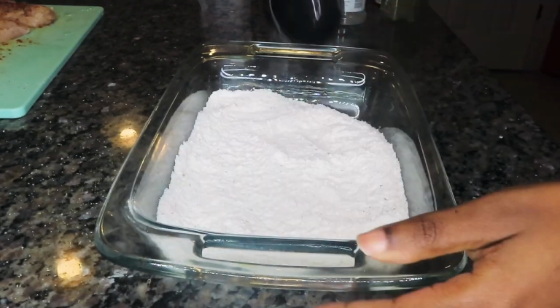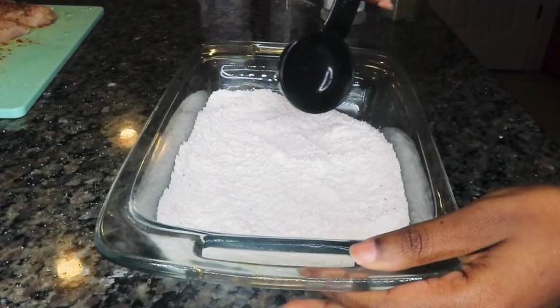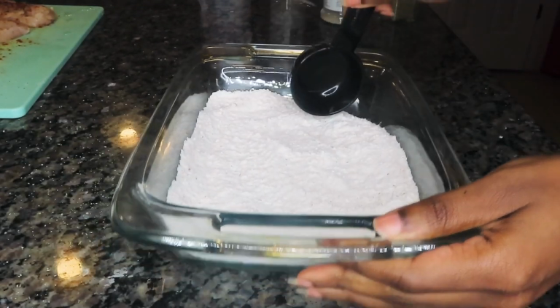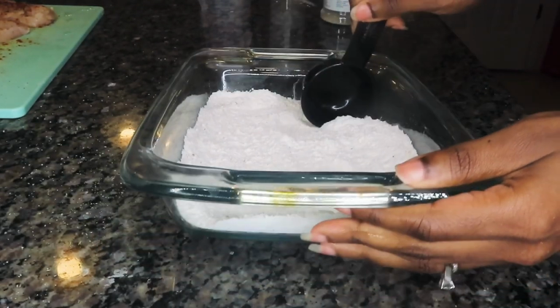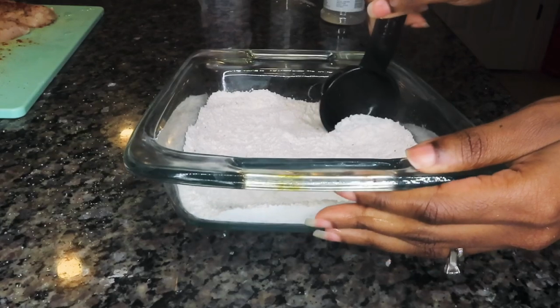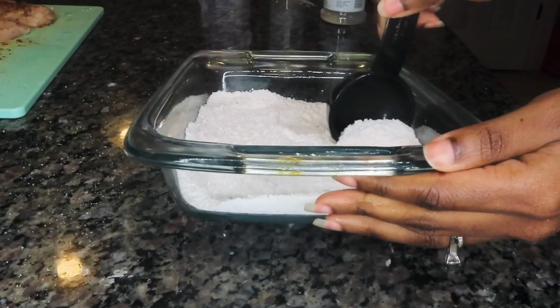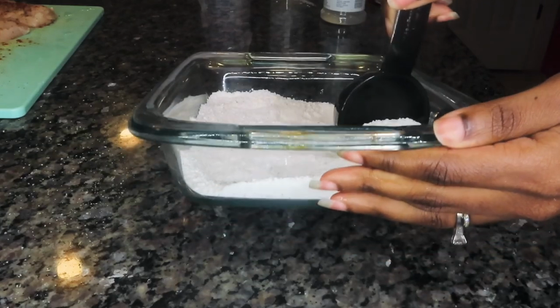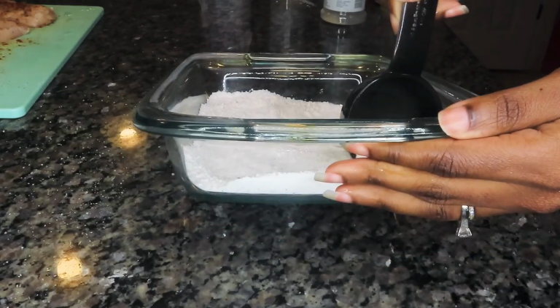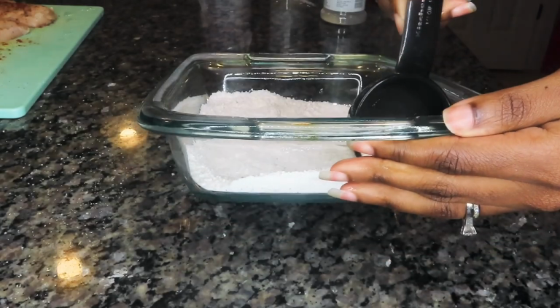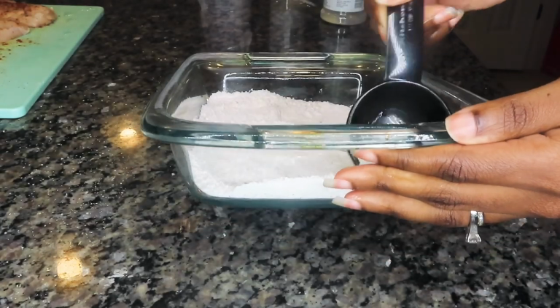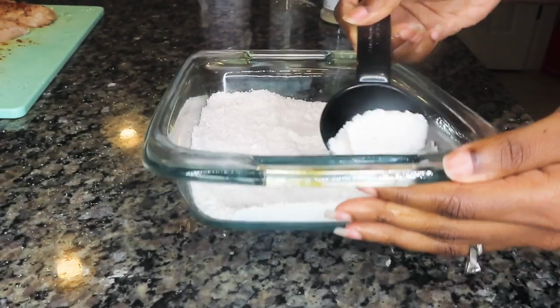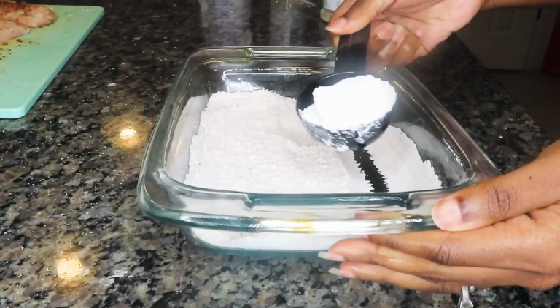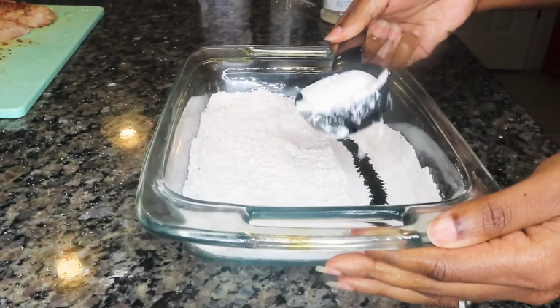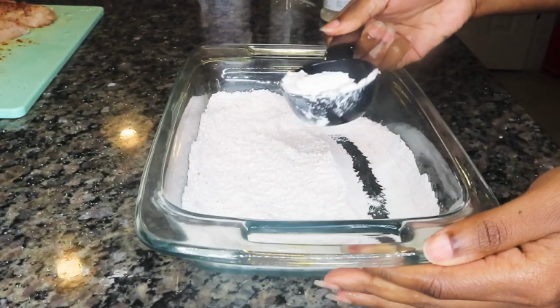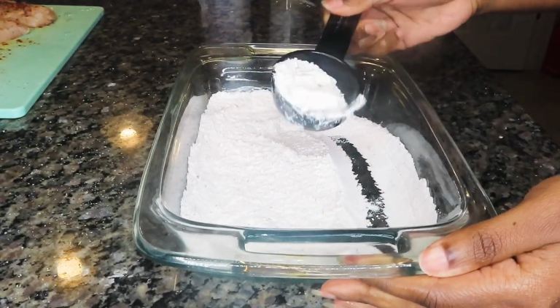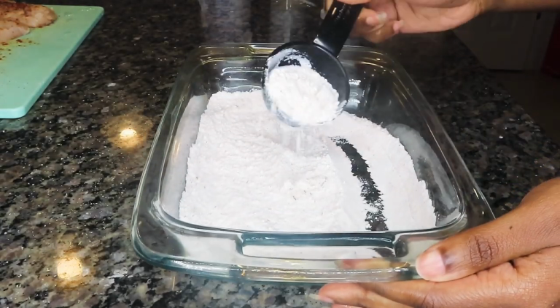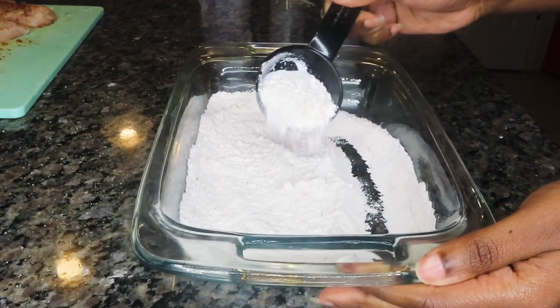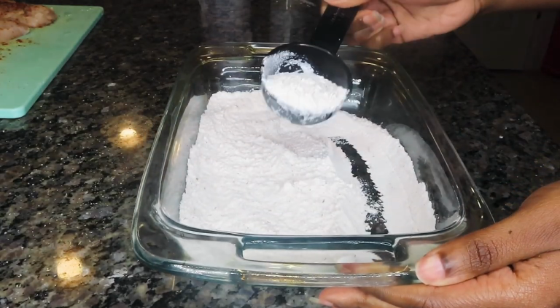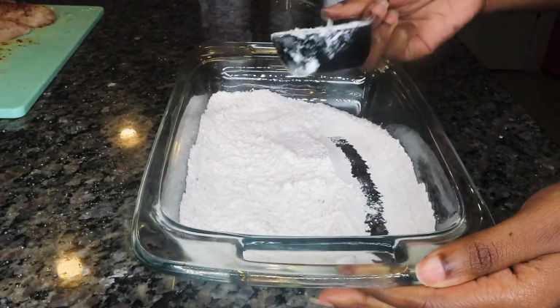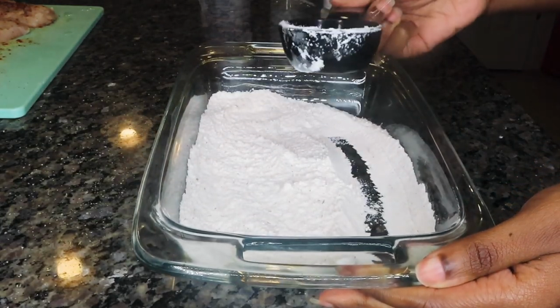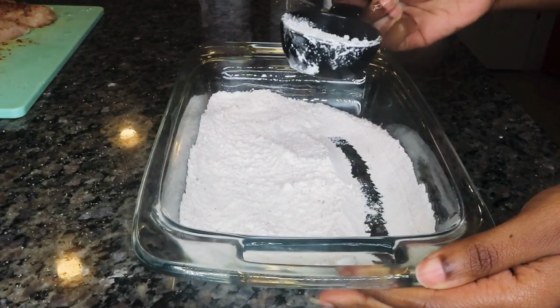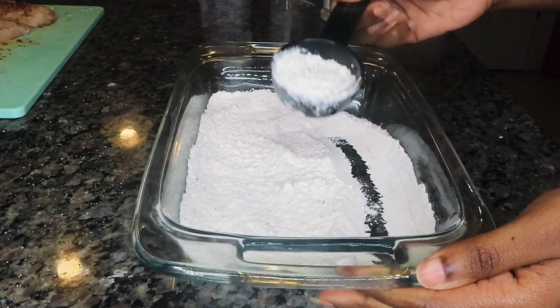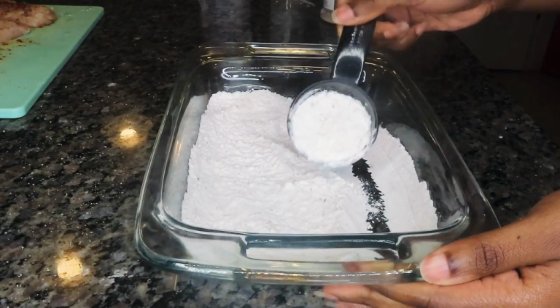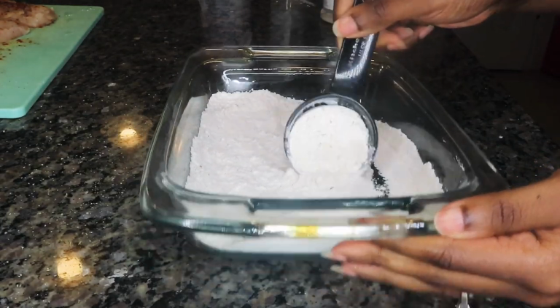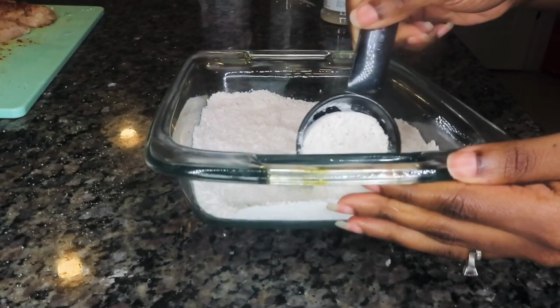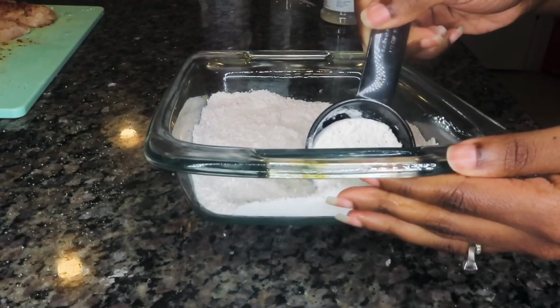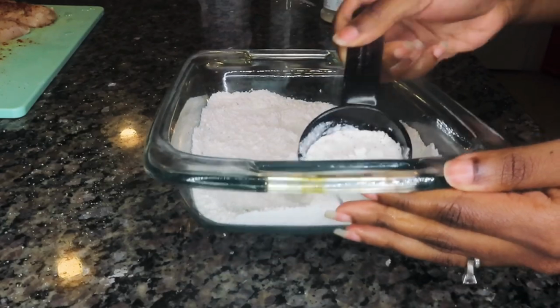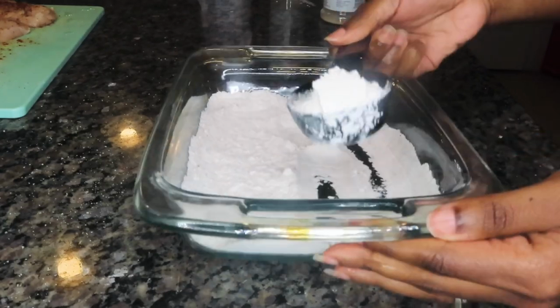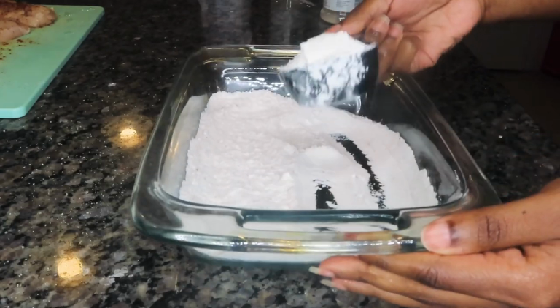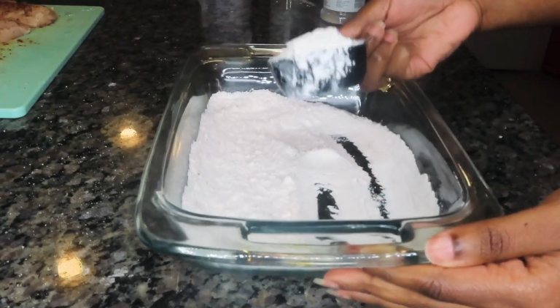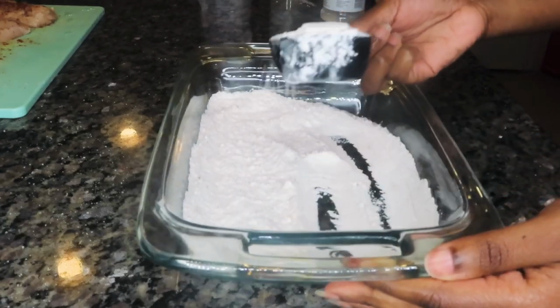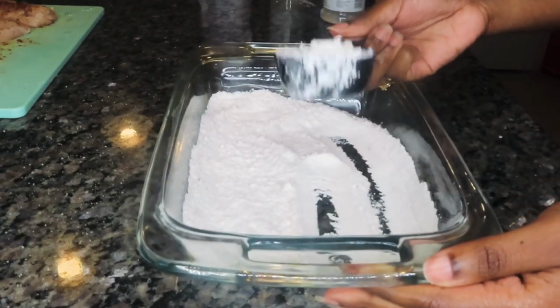I'm taking out a quarter cup of that seasoned flour and we're going to use that a little bit later when we make our gravy. The rest of the flour we're going to use to coat our chicken.